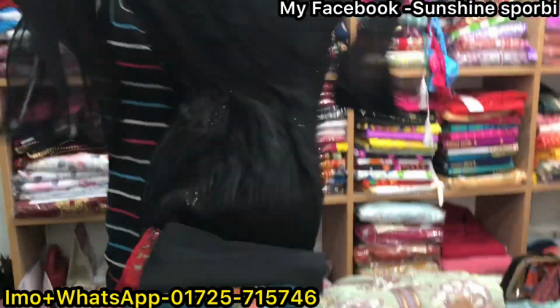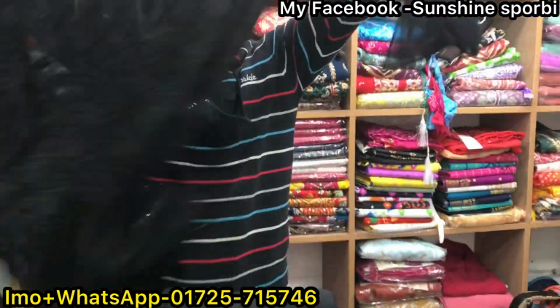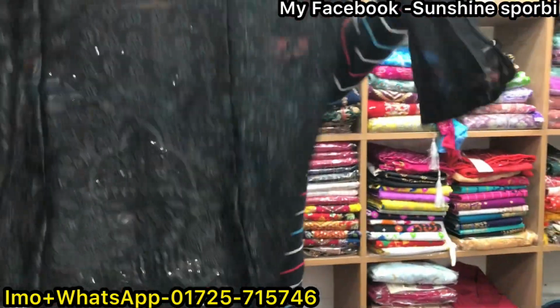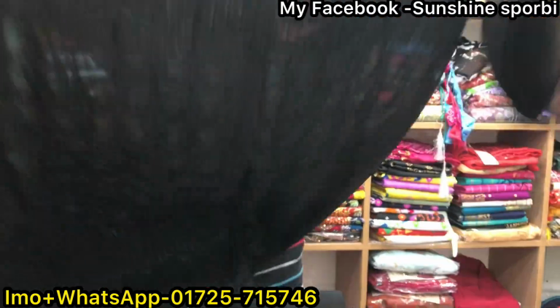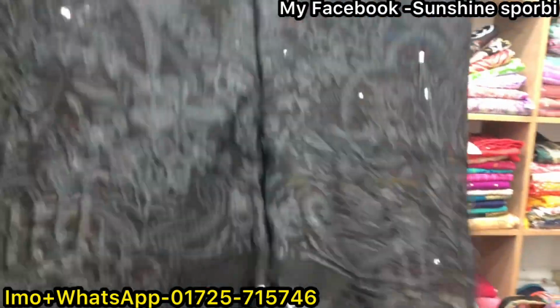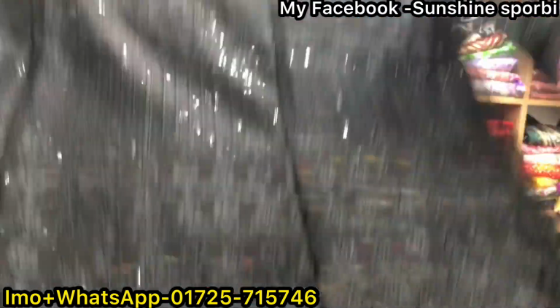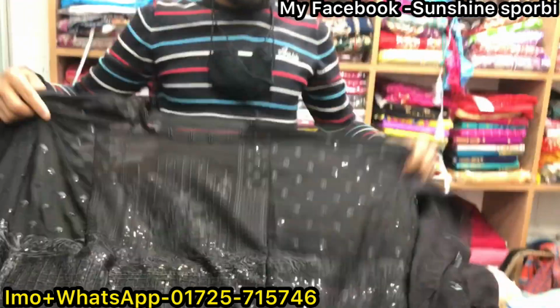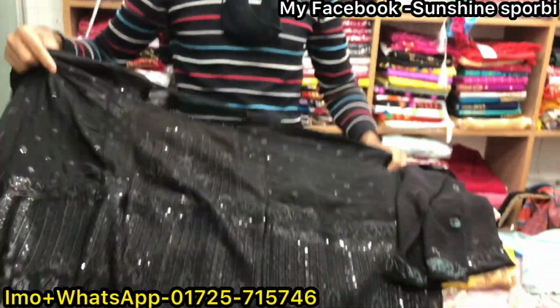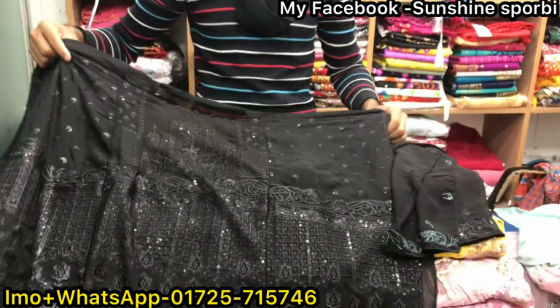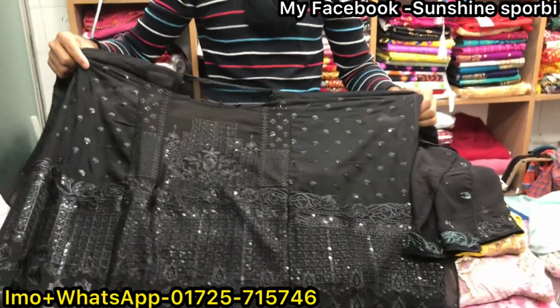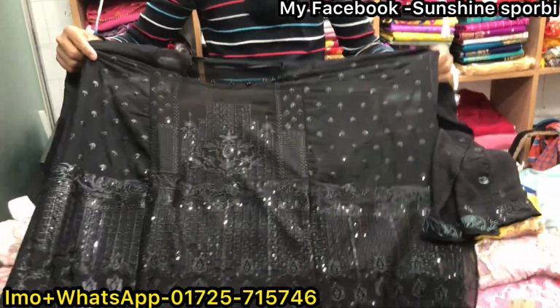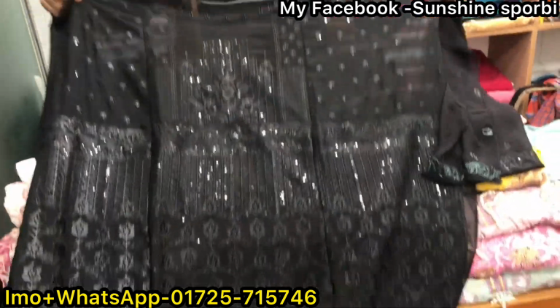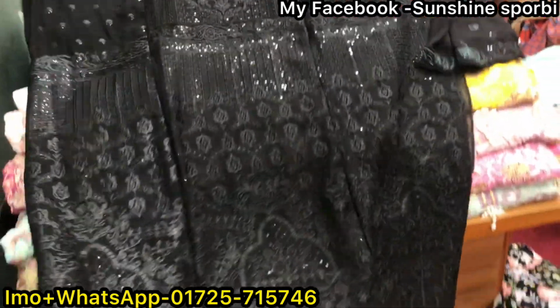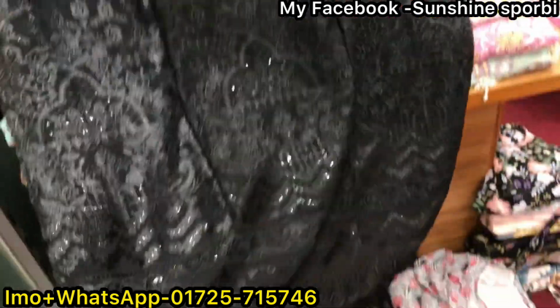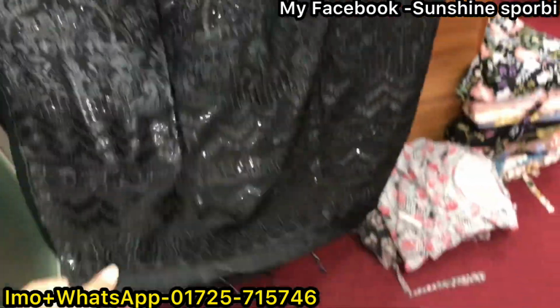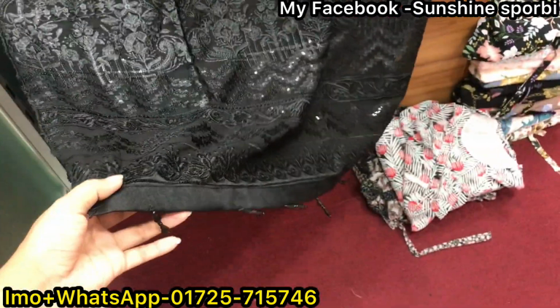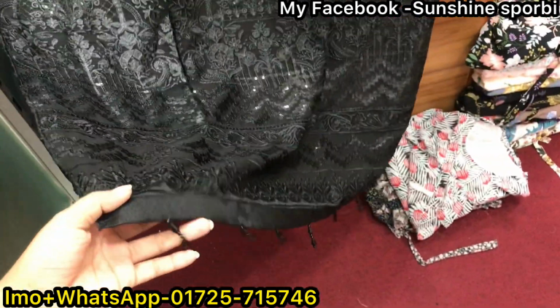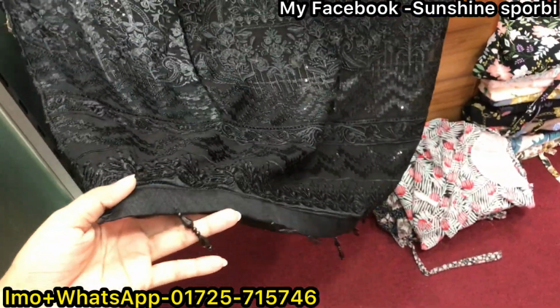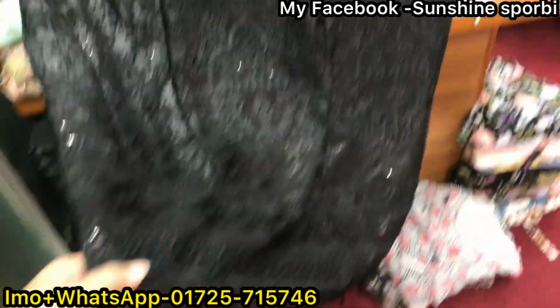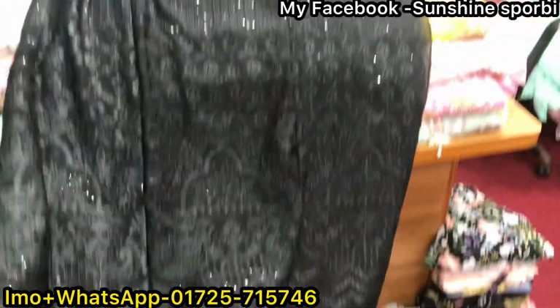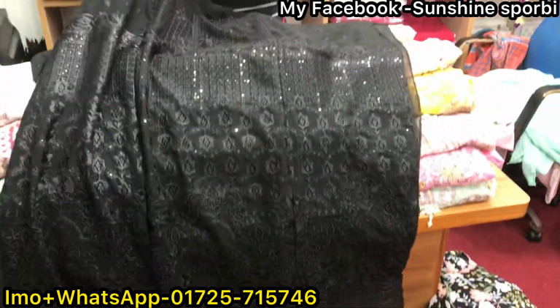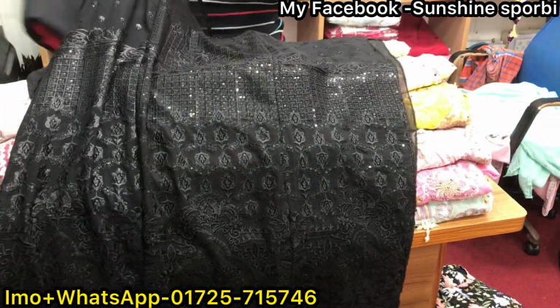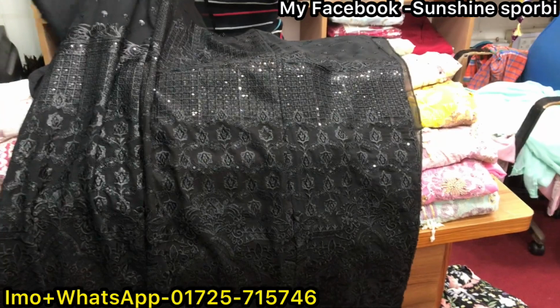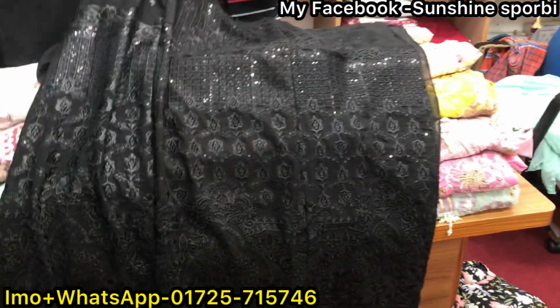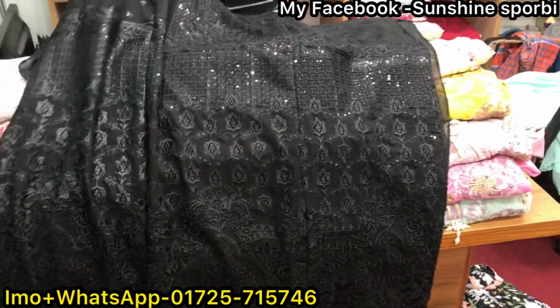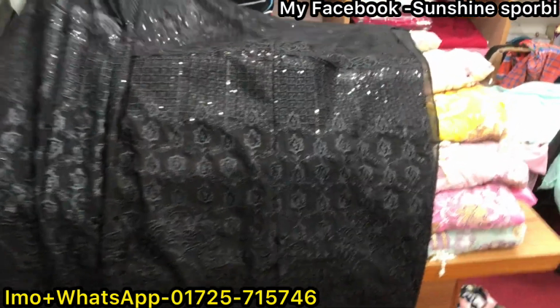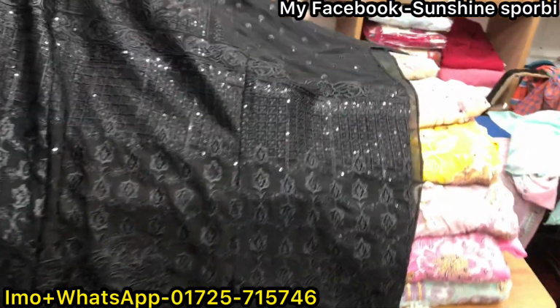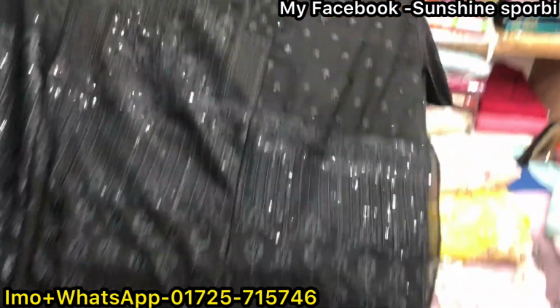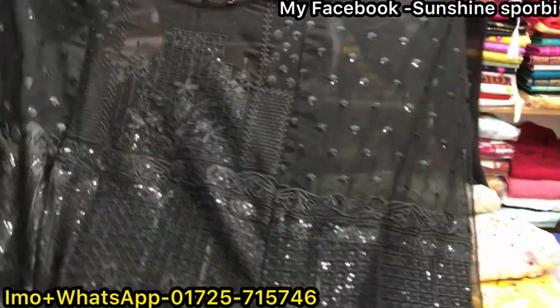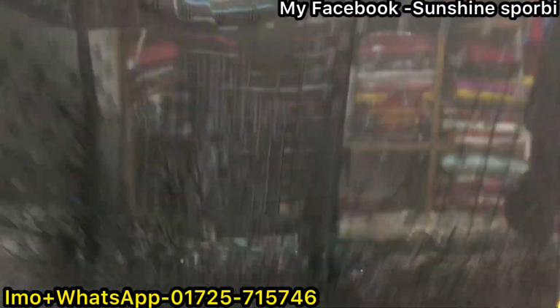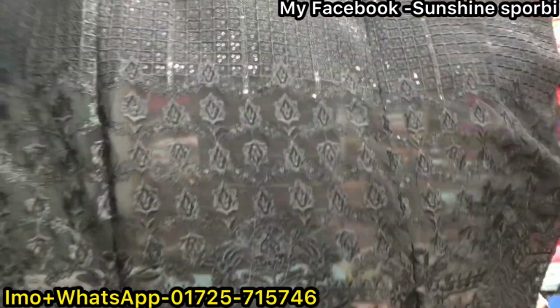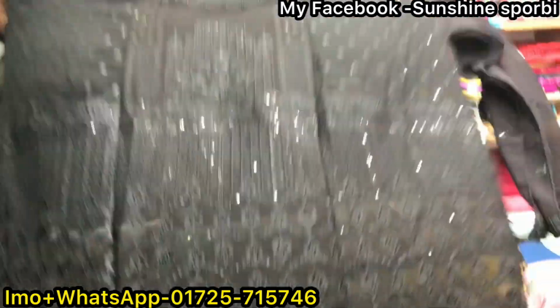The color is black — black and red. This is the black color. Wow. If you want to see this color, you have to be very good. You must have it. This is beautiful.